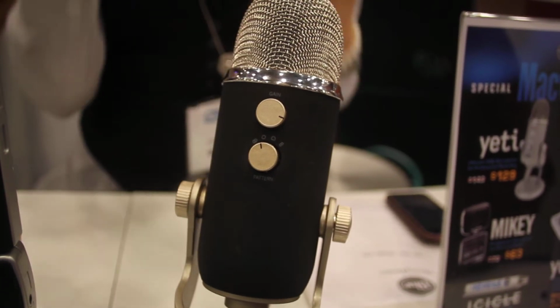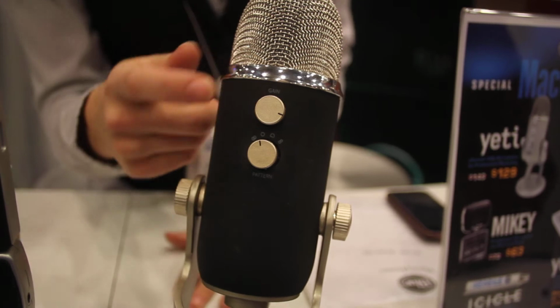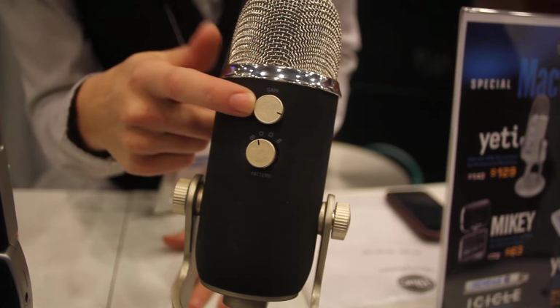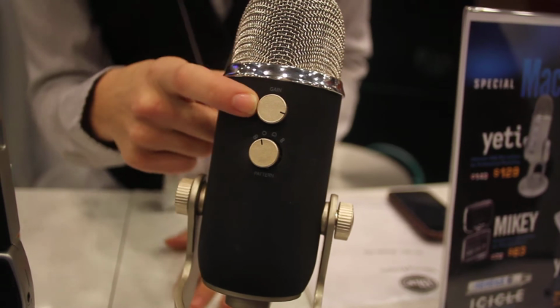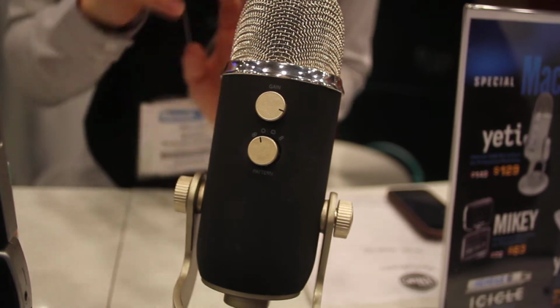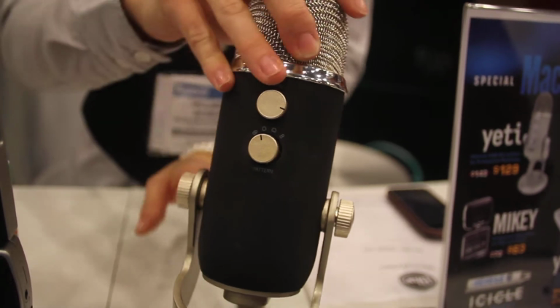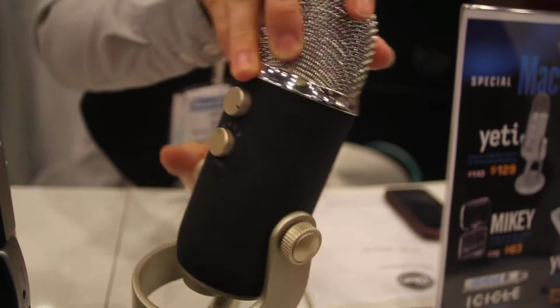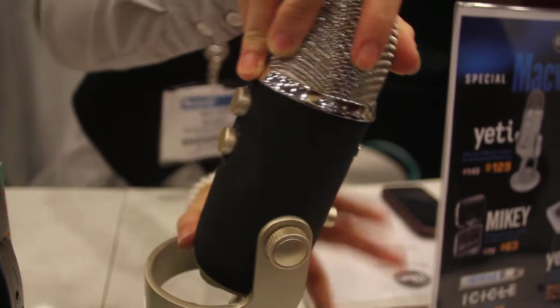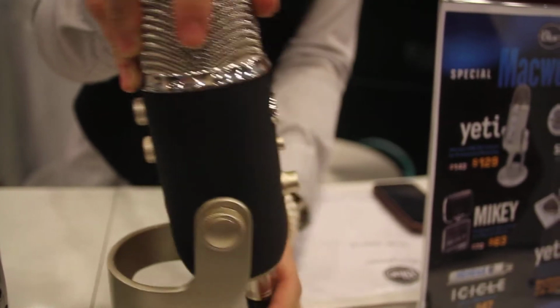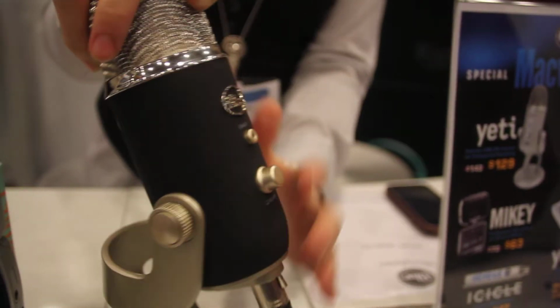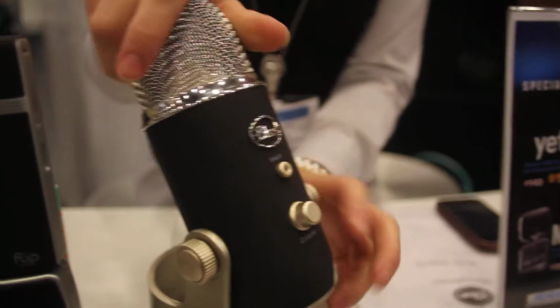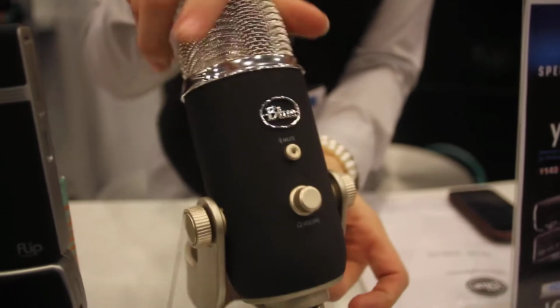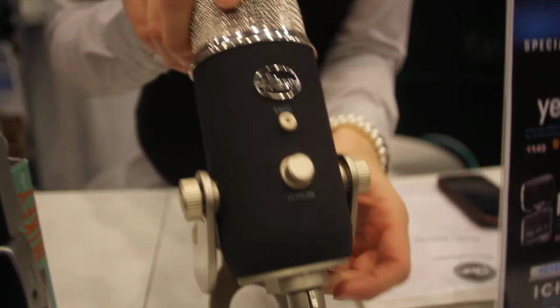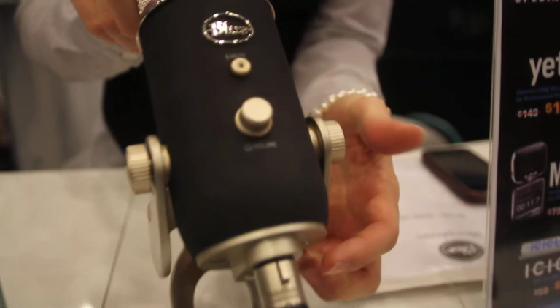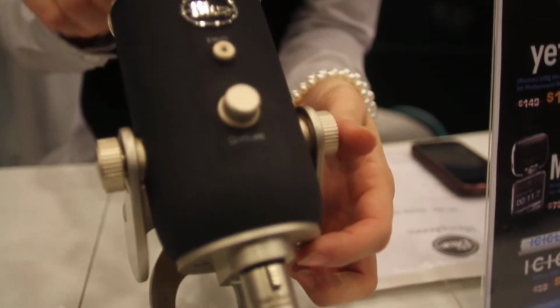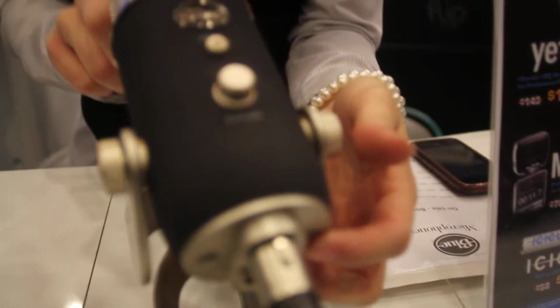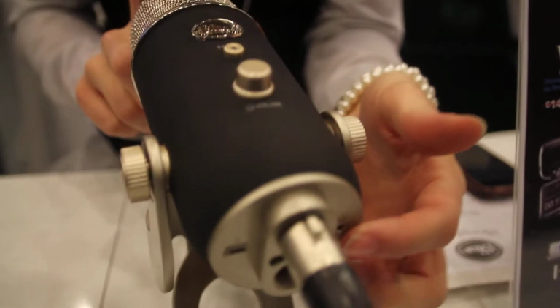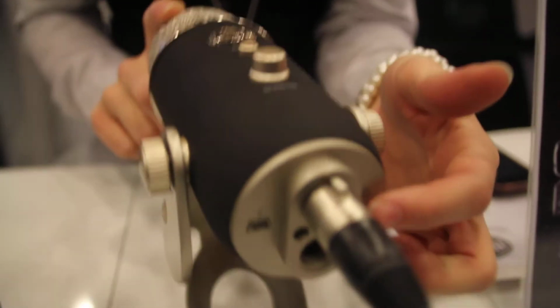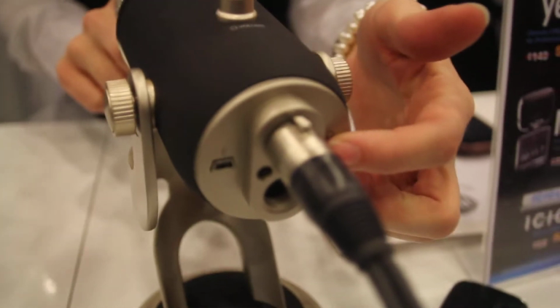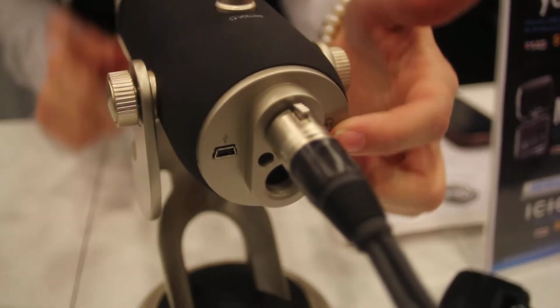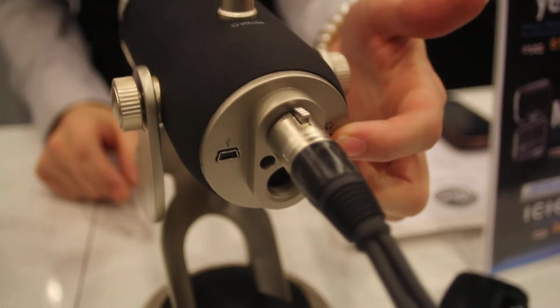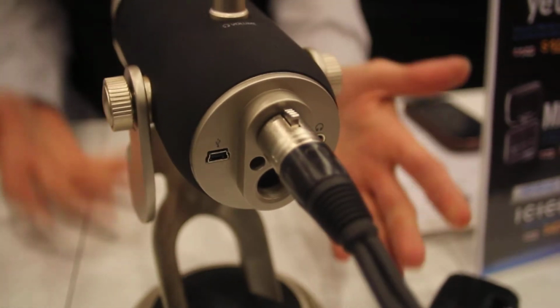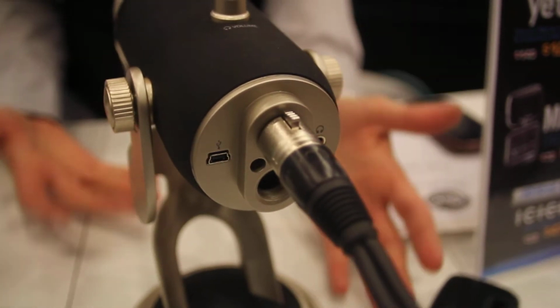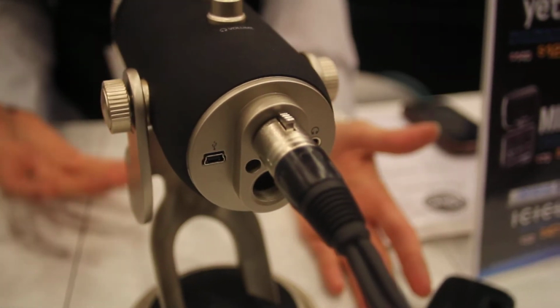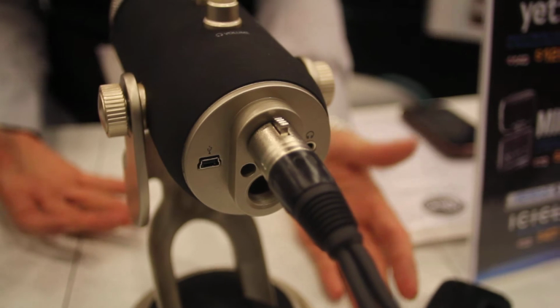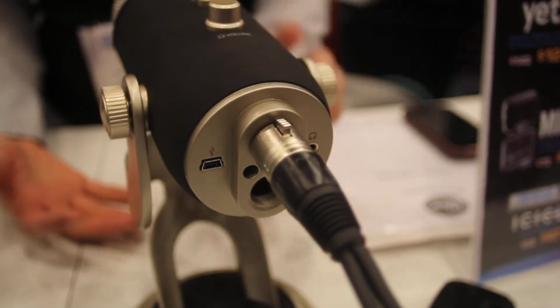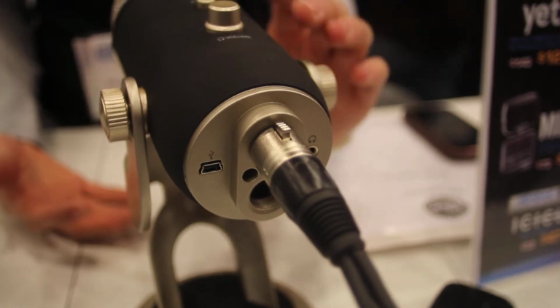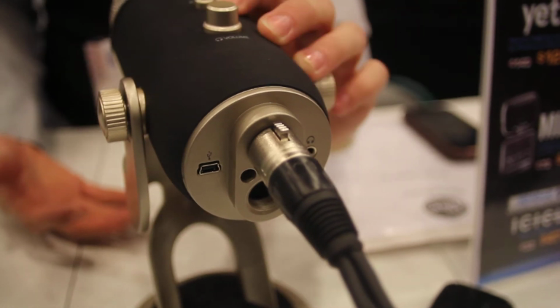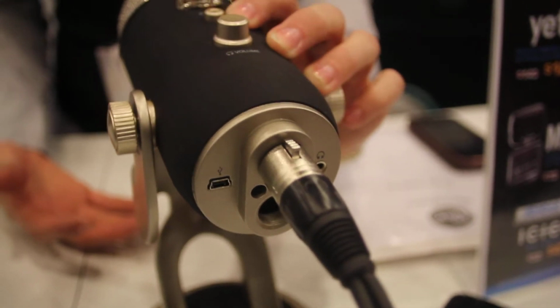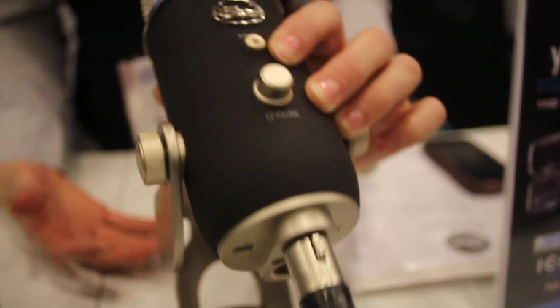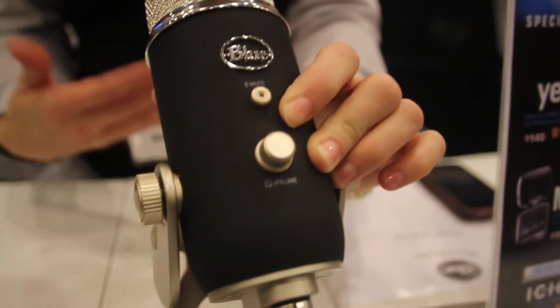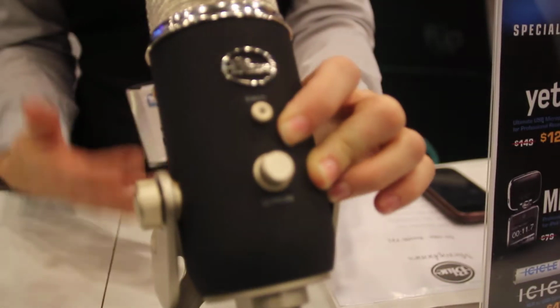You also have your gain. You also have, on the front here, a volume control, which is for your headphone out on the bottom. So you can do zero latency, direct monitoring of what you're recording. You also have a silent digital mute.